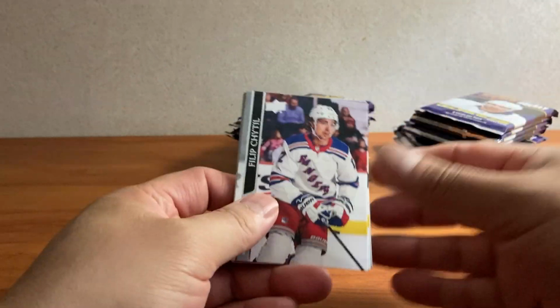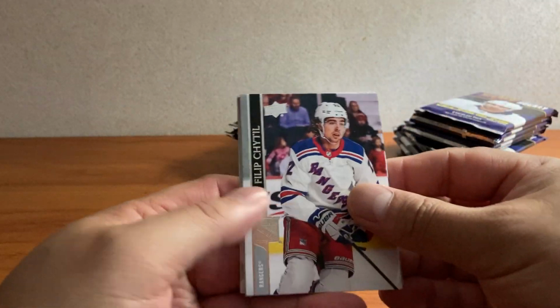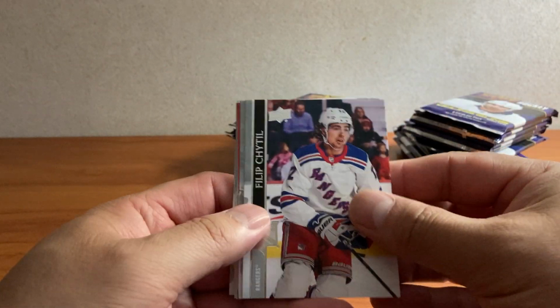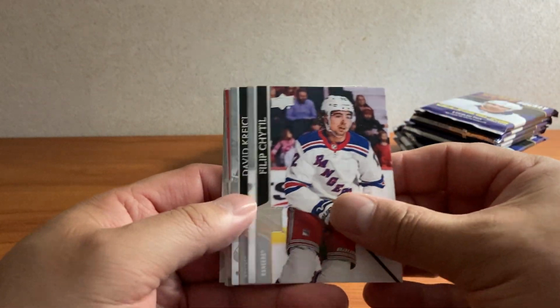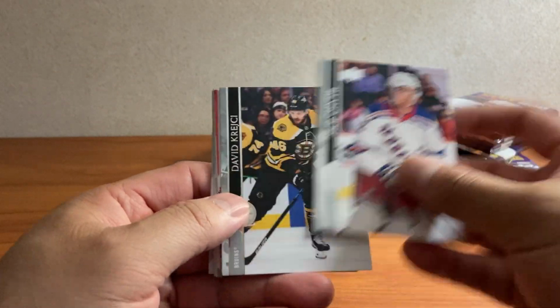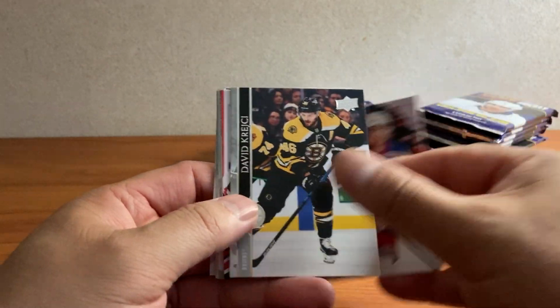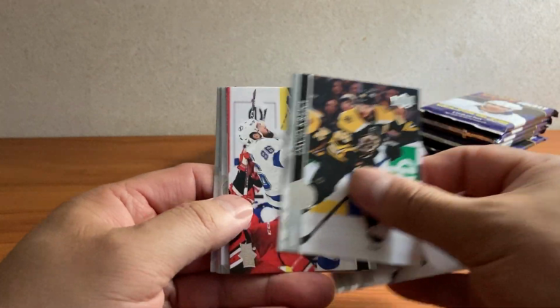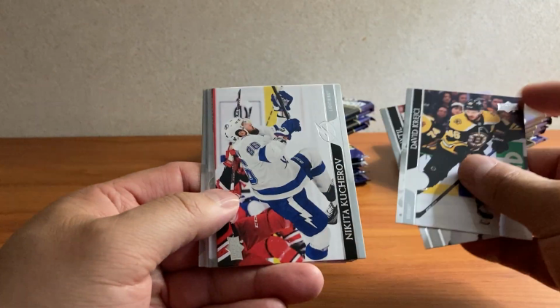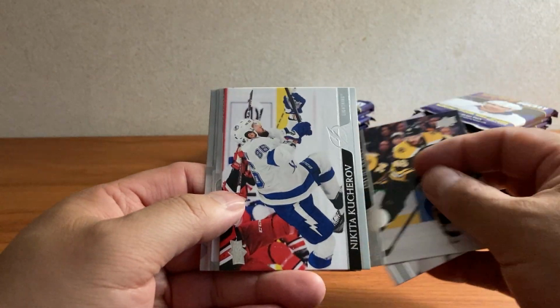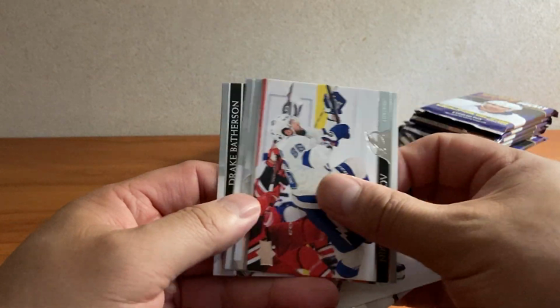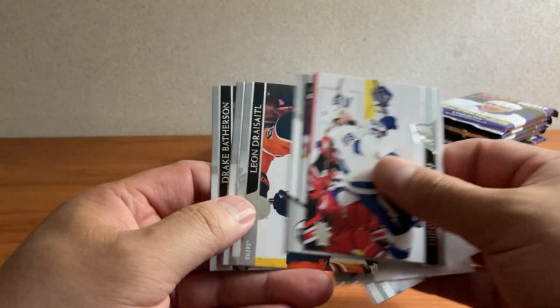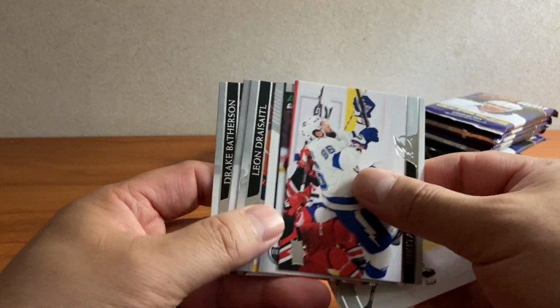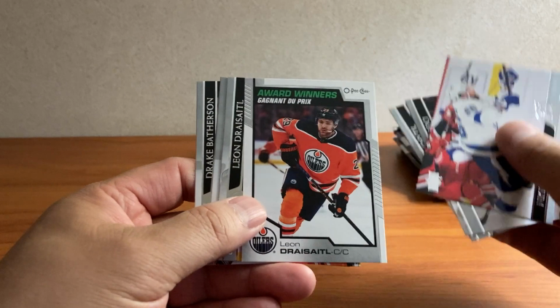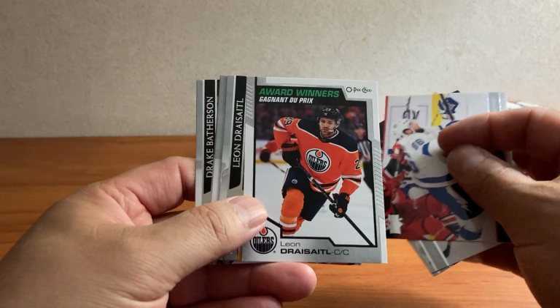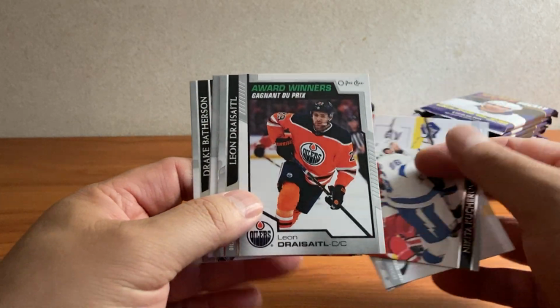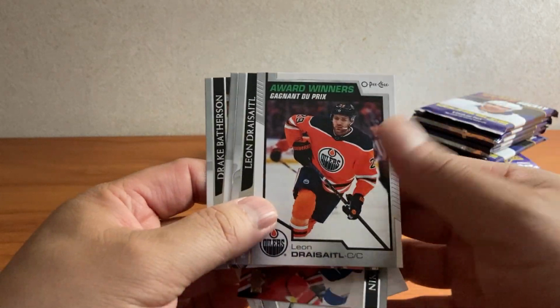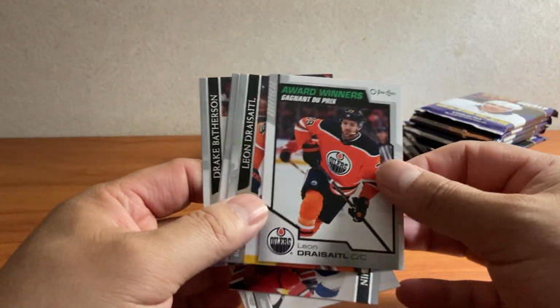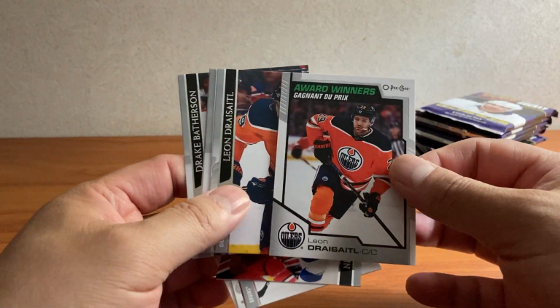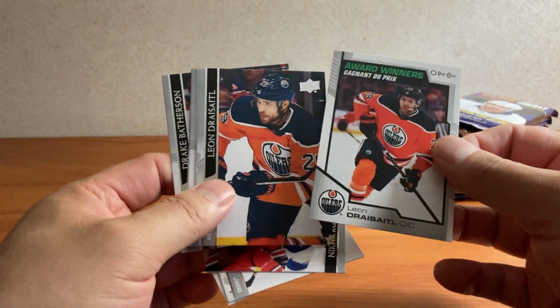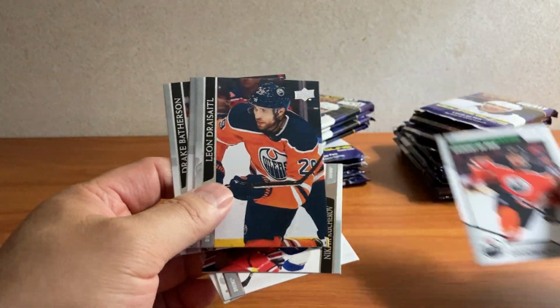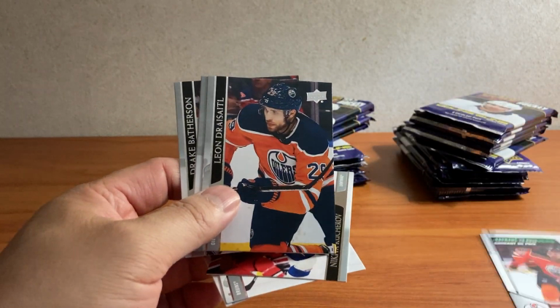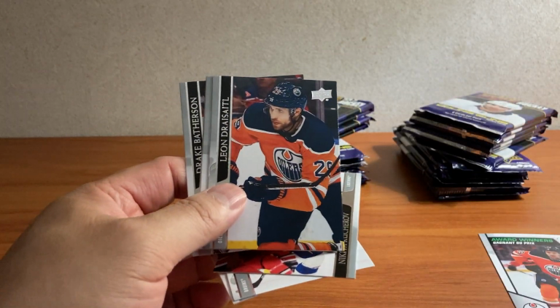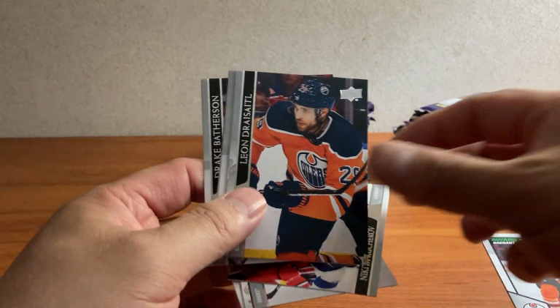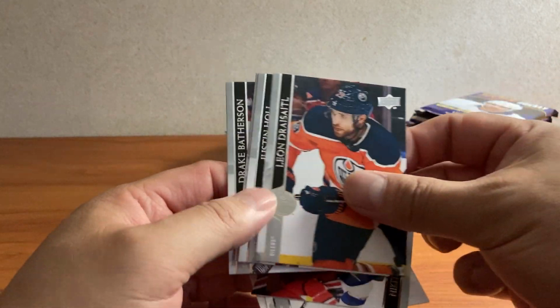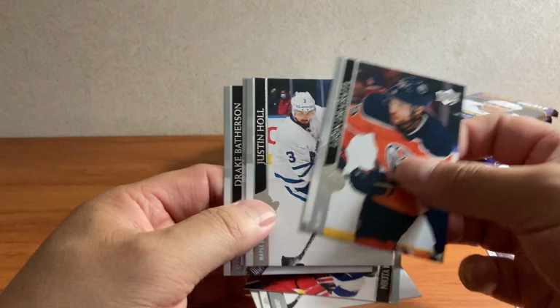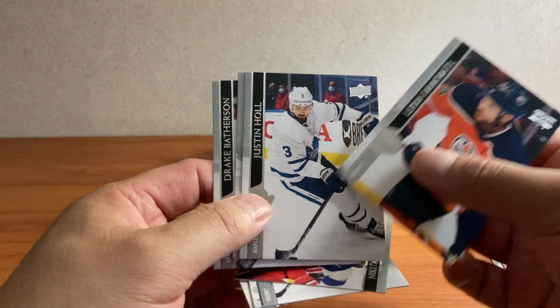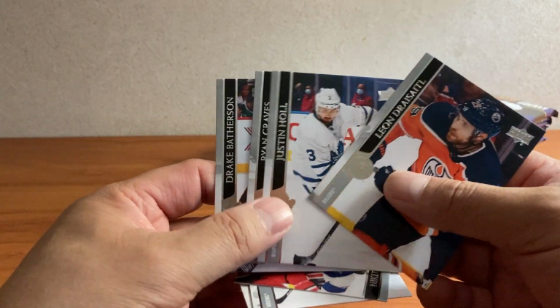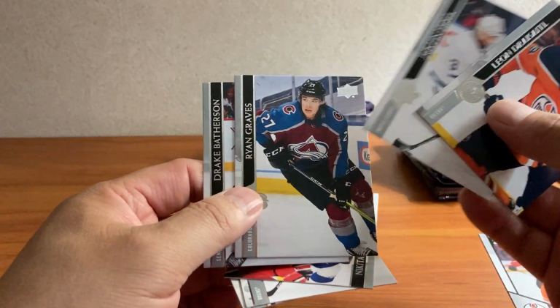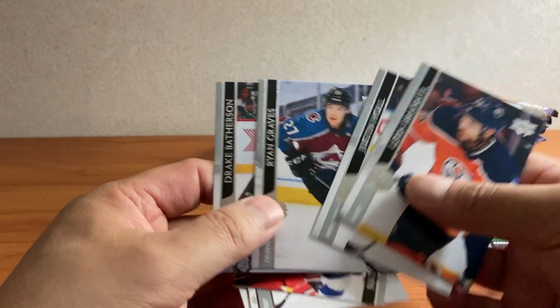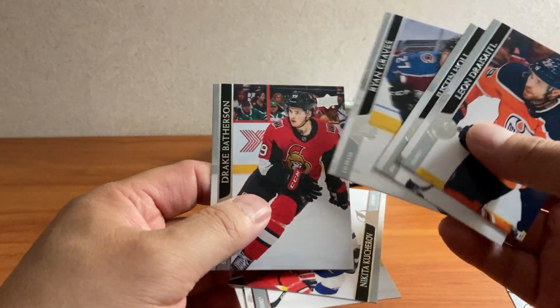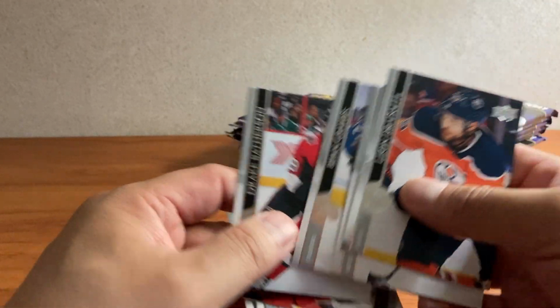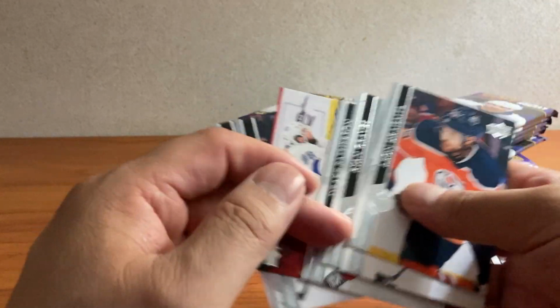So we got Hidl, Krejci, Kucherov, award winners Leon Draisaitl, OPC, and then Leon Draisaitl regular, Hull, Graves, and Bathurston.